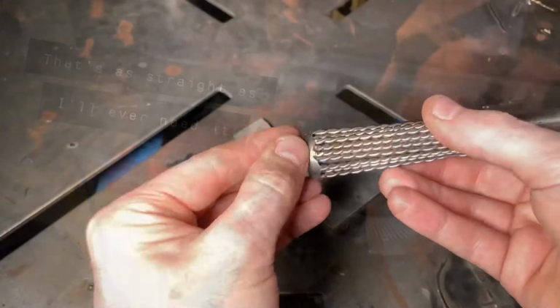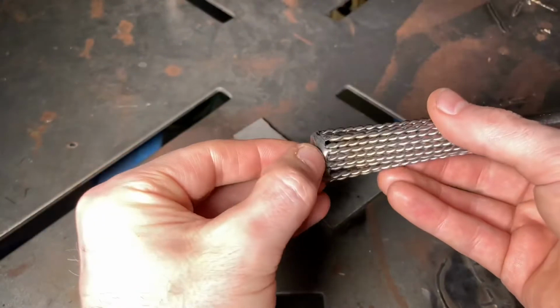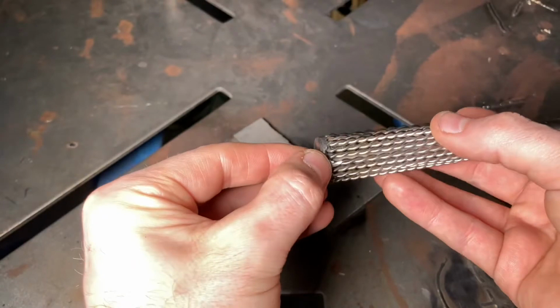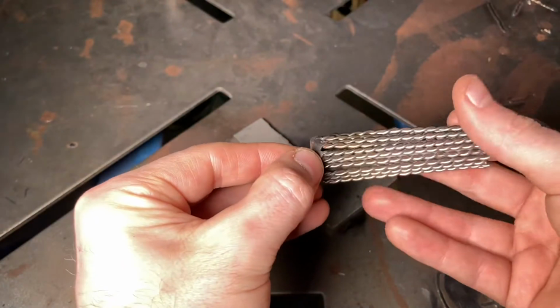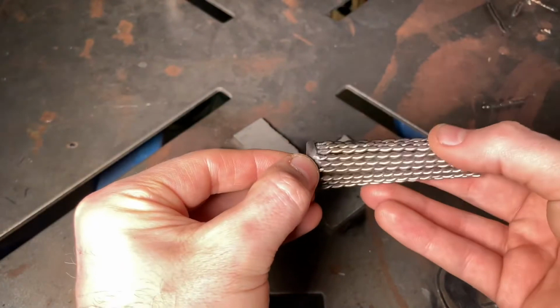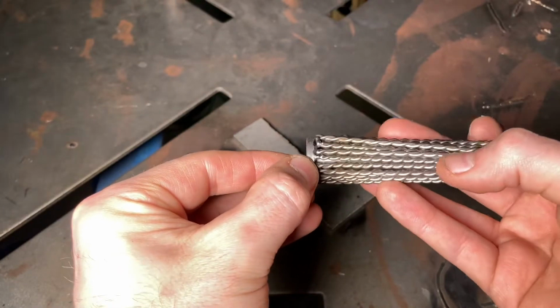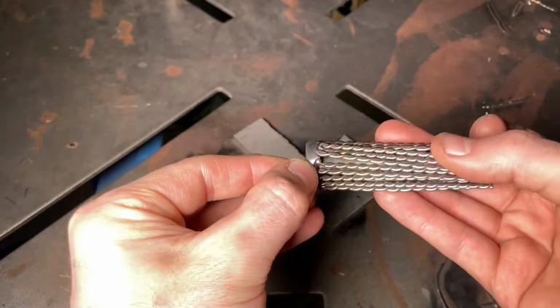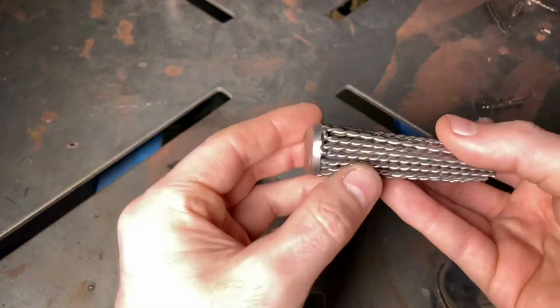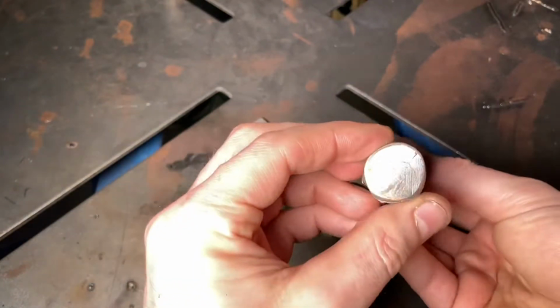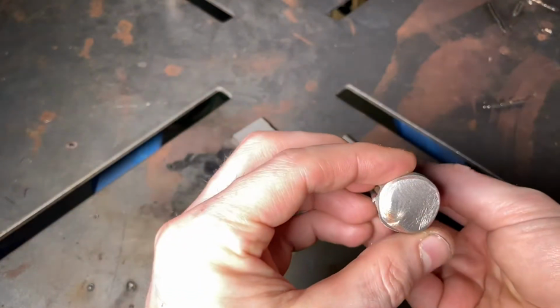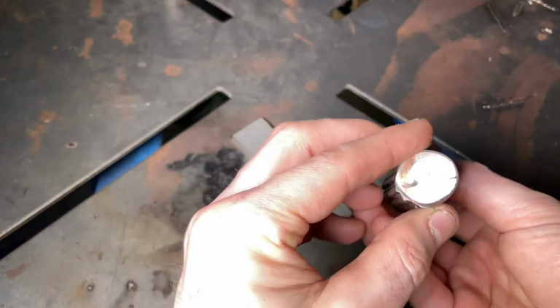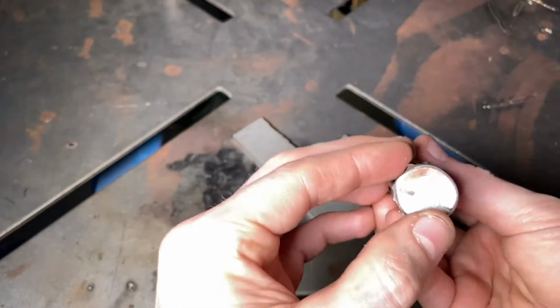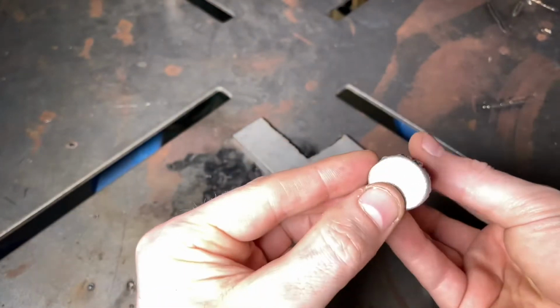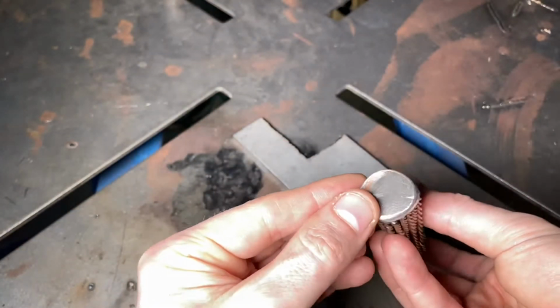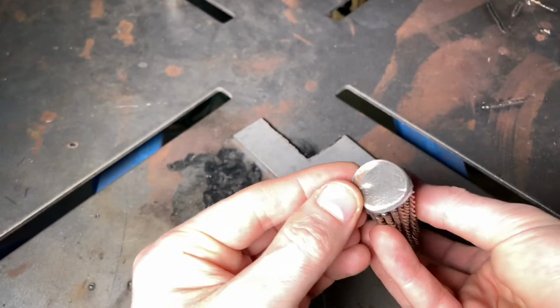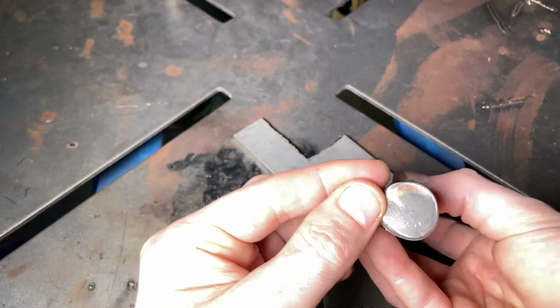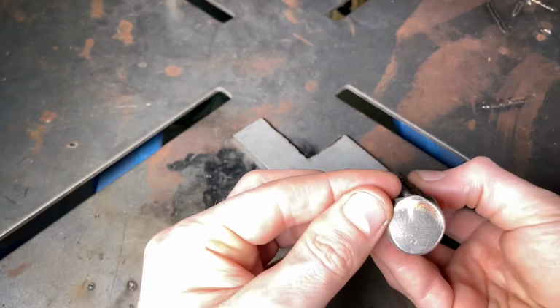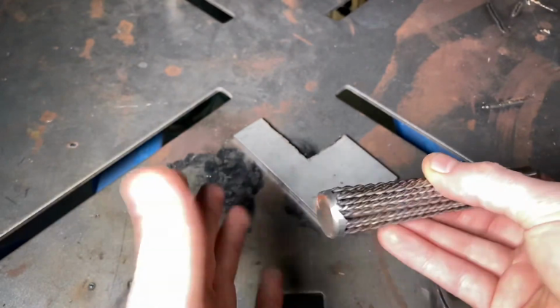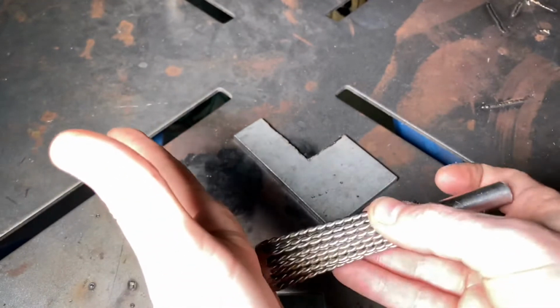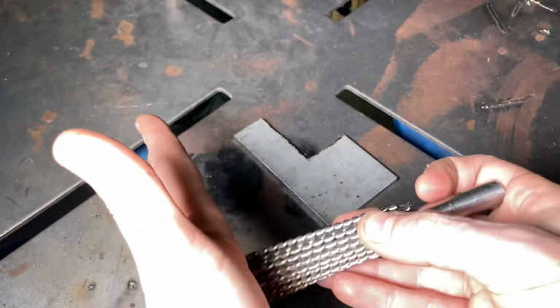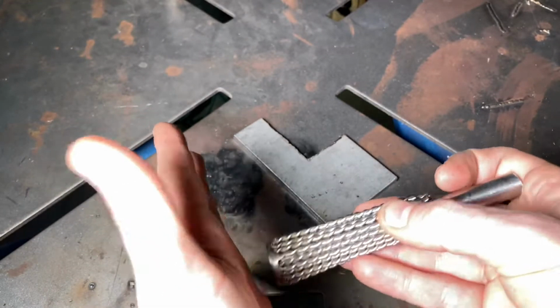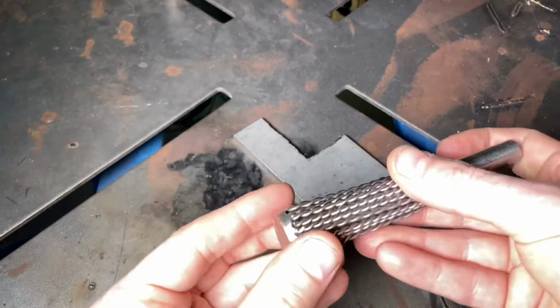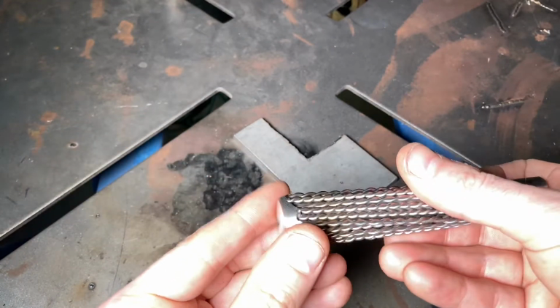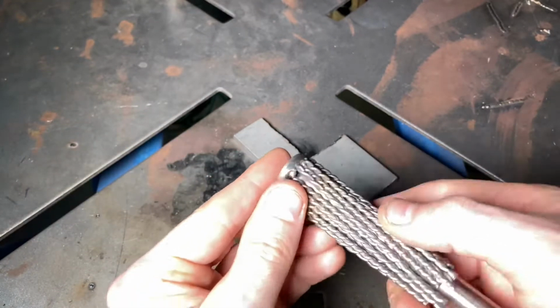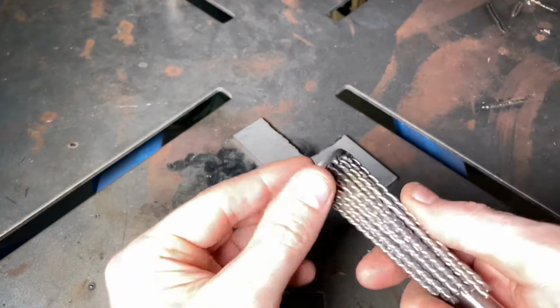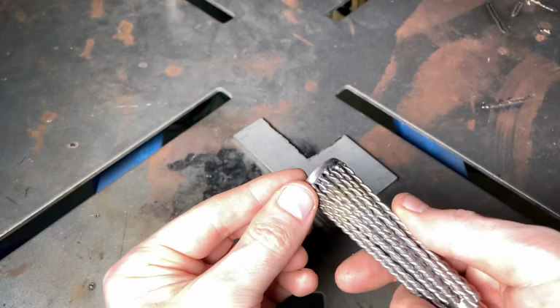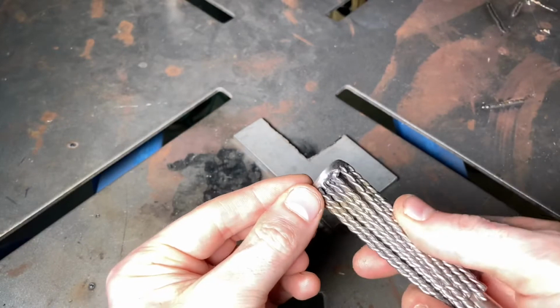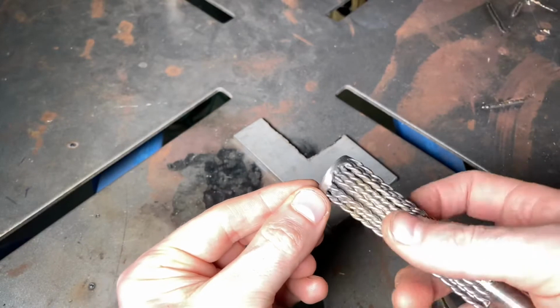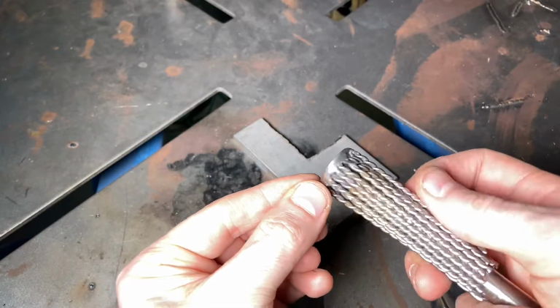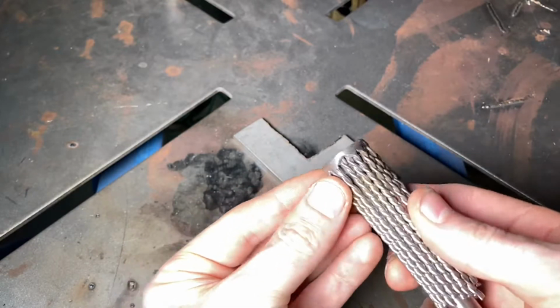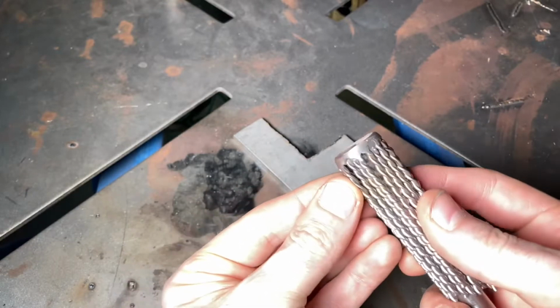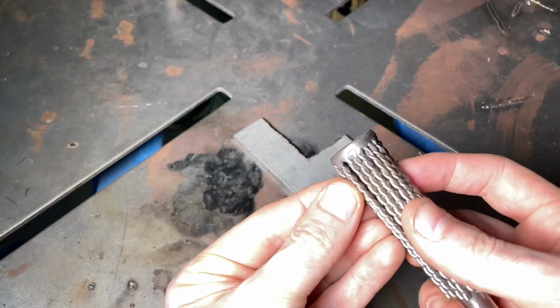We're going to build up this edge so it's a little bit more uniform, and also pad the base so we can get rid of that copper showing through — so everything's stainless on the outside. Then we'll grind it down and square it off.